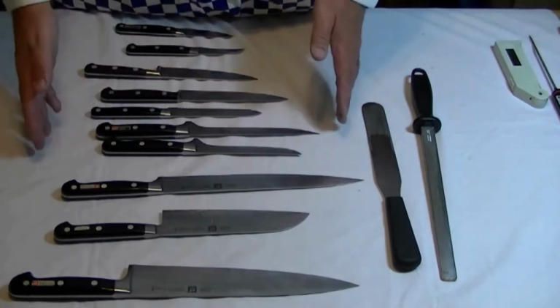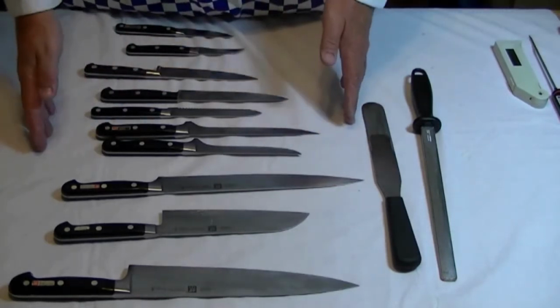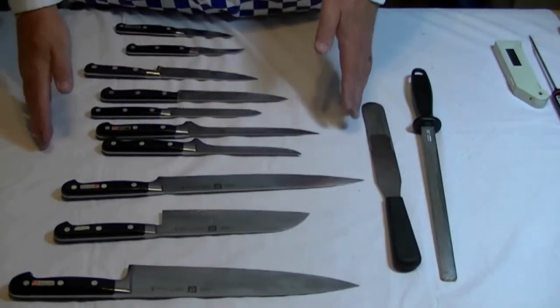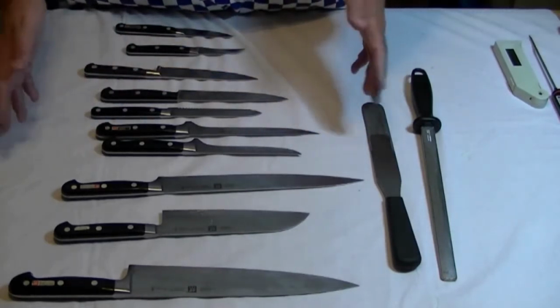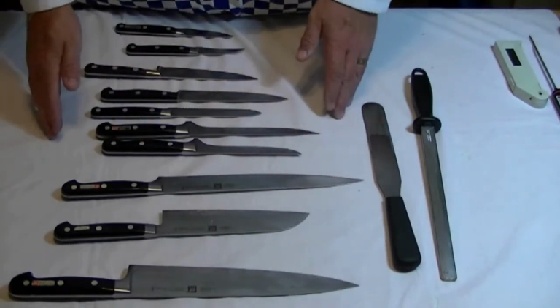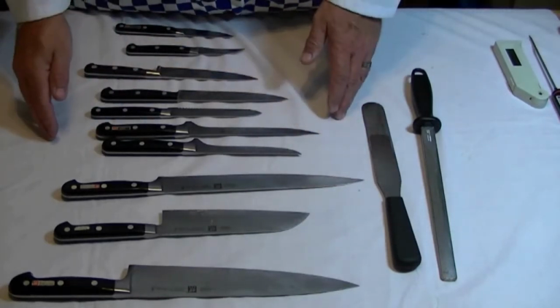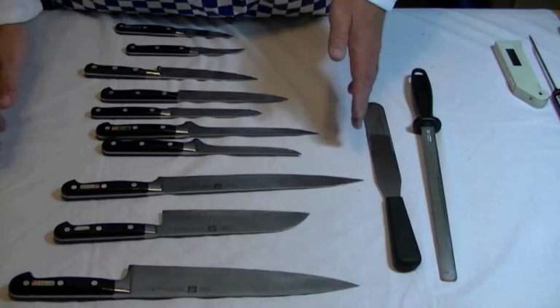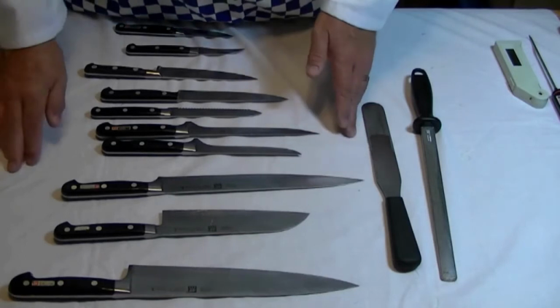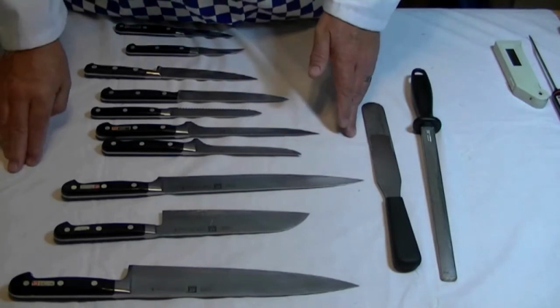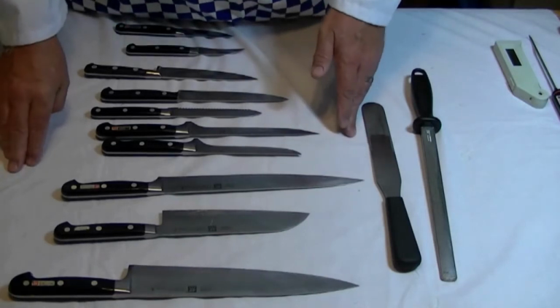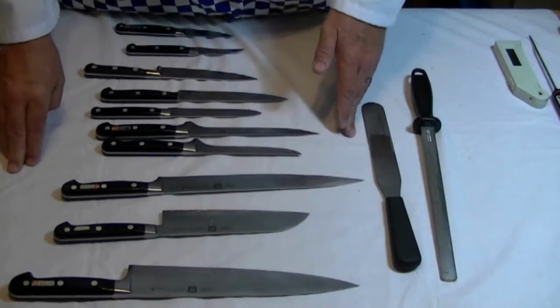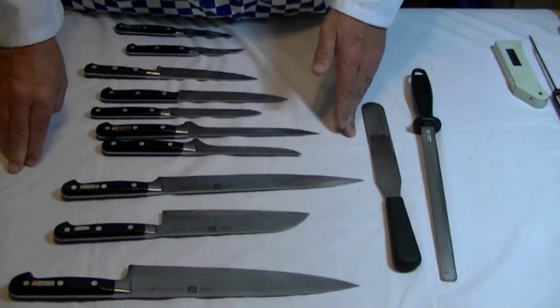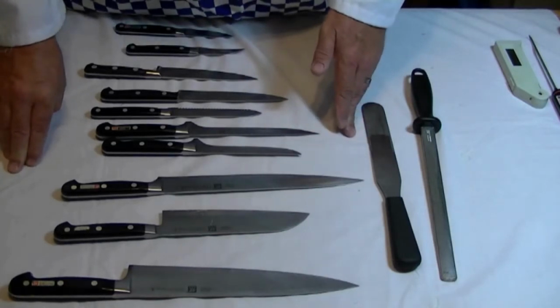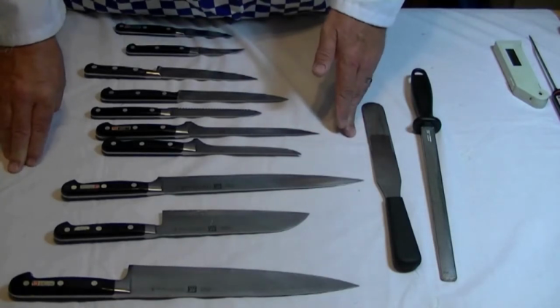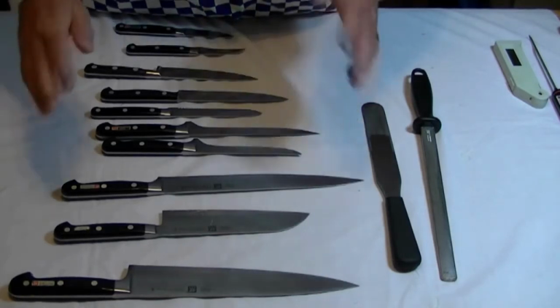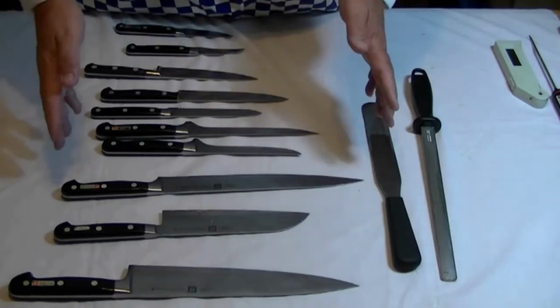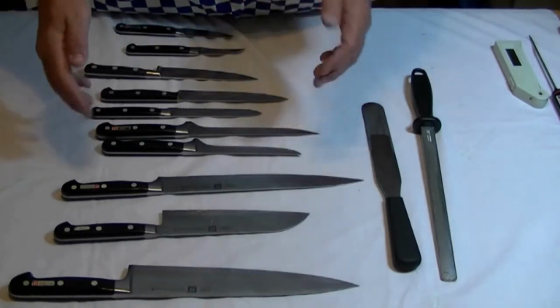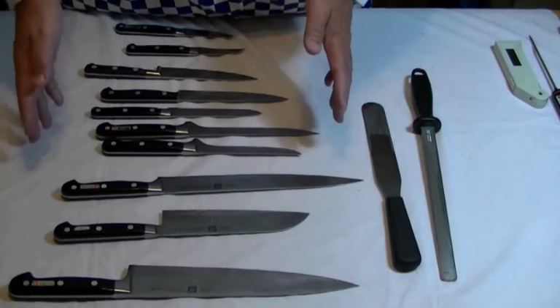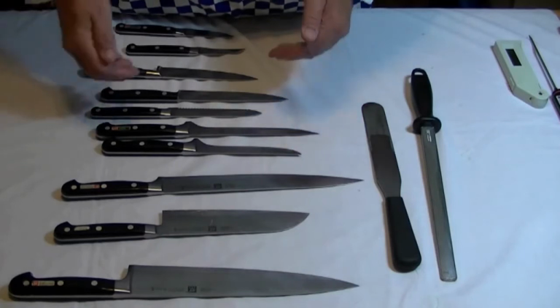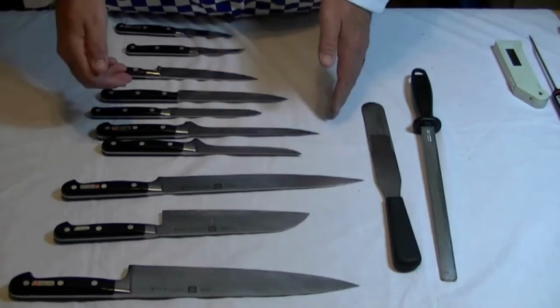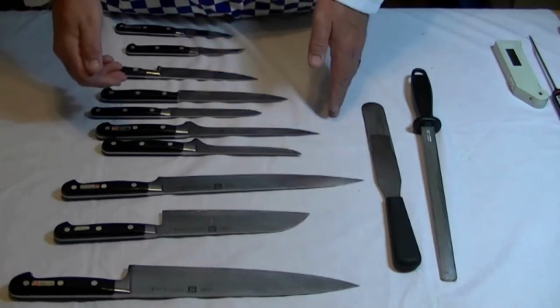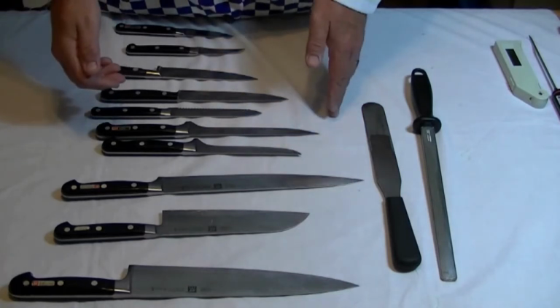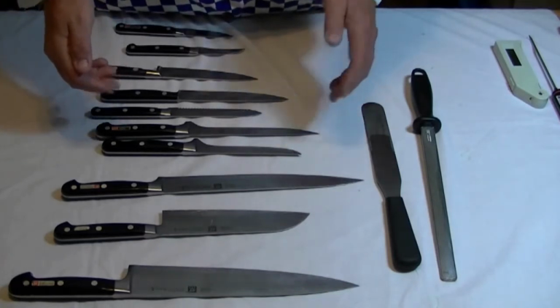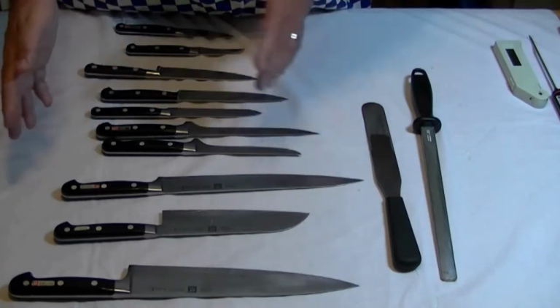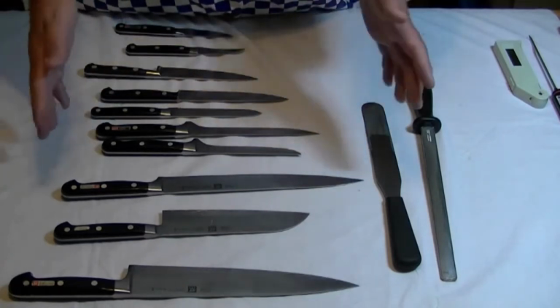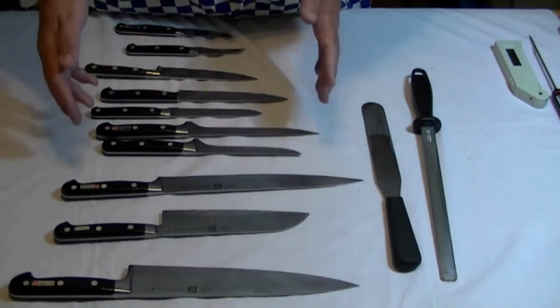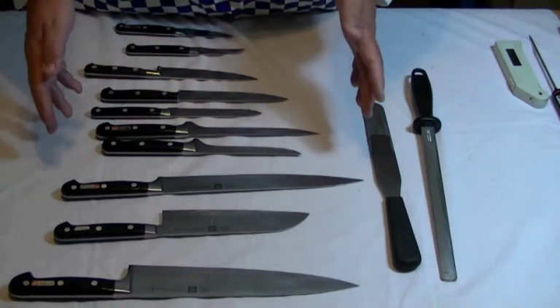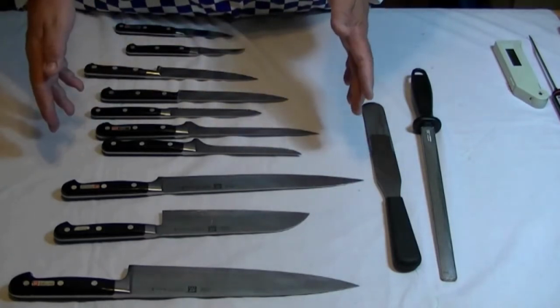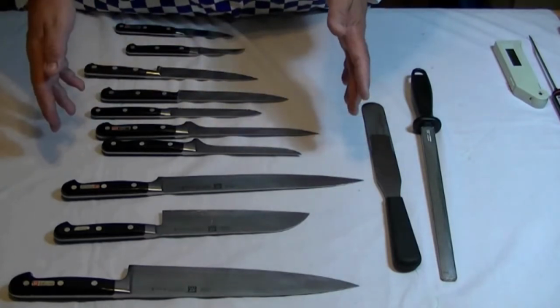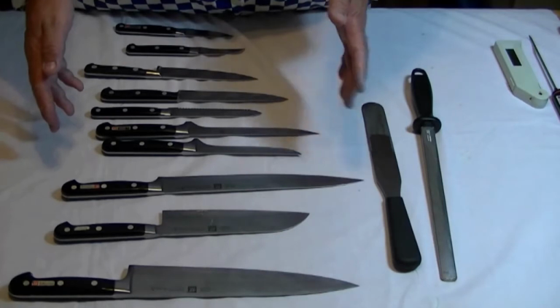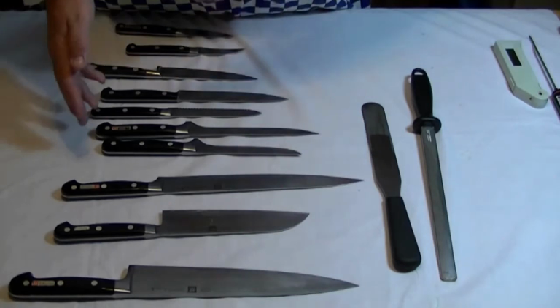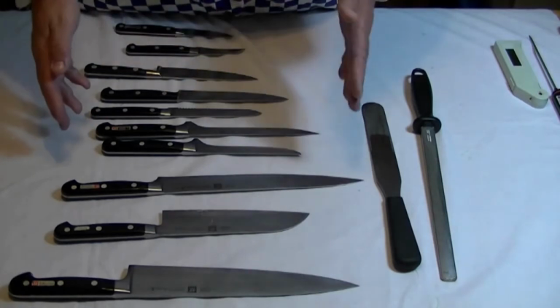This course is not directed at people wanting to be chefs. This course really is based on anybody with a genuine desire to learn how to prepare food, how to cook food, and how to serve food.